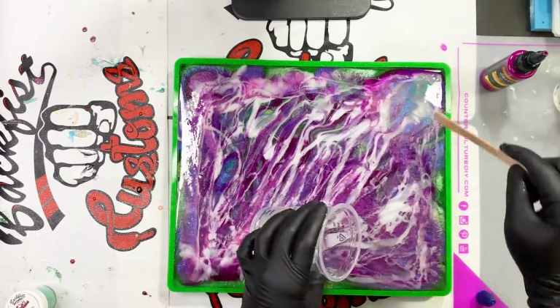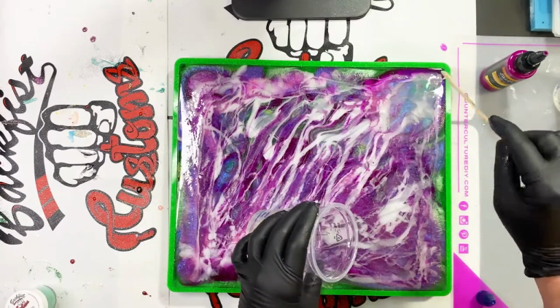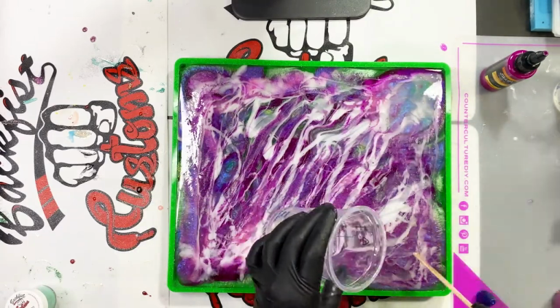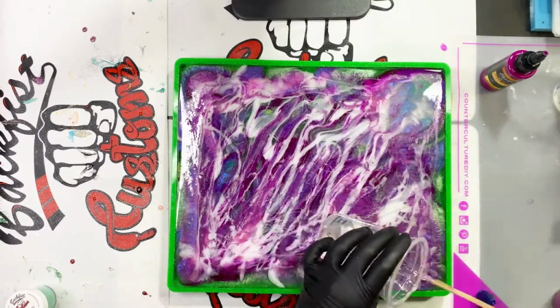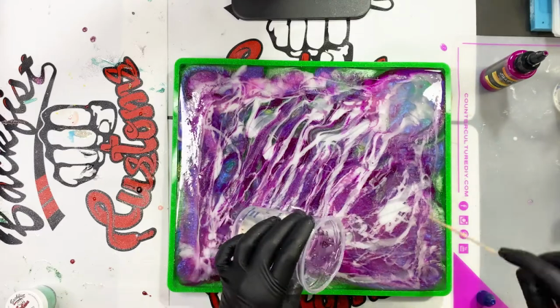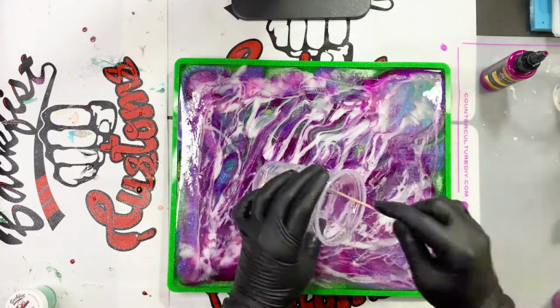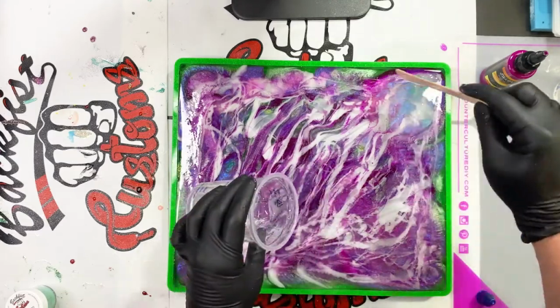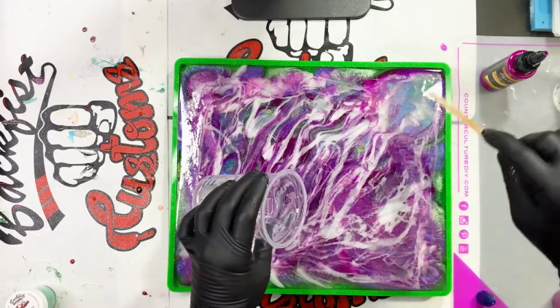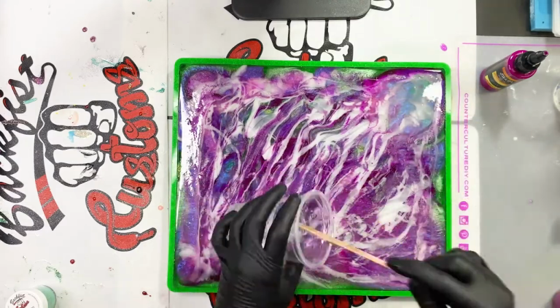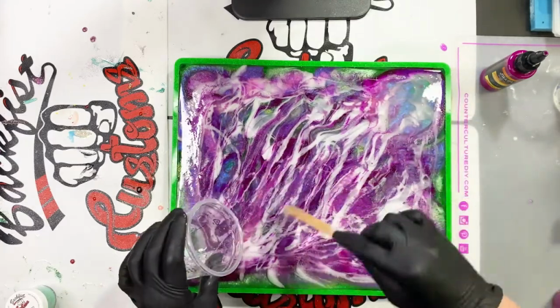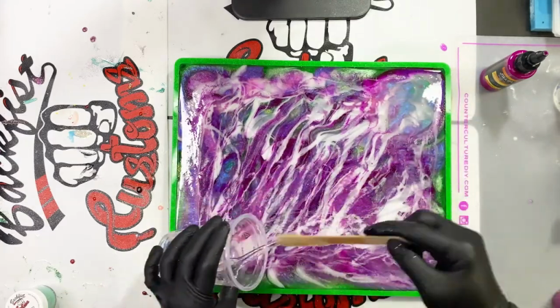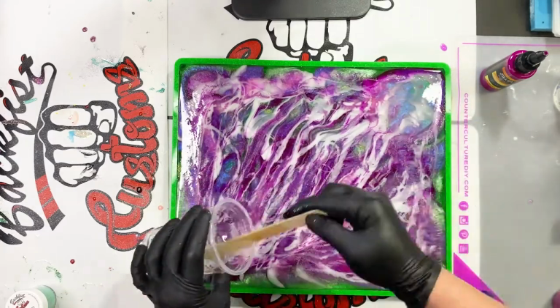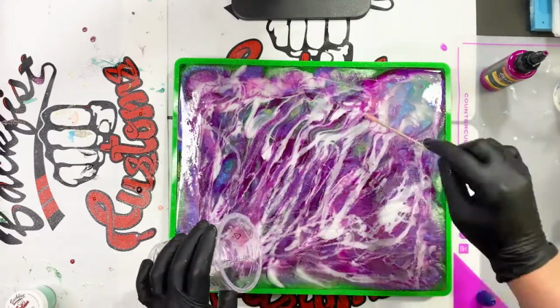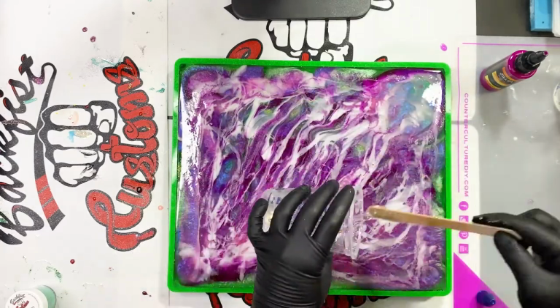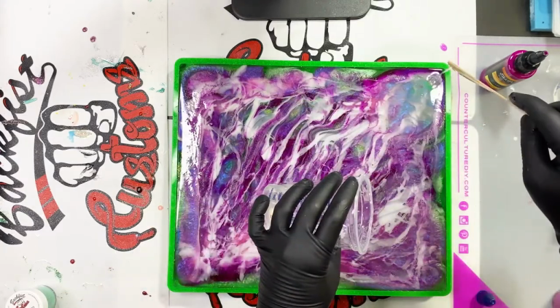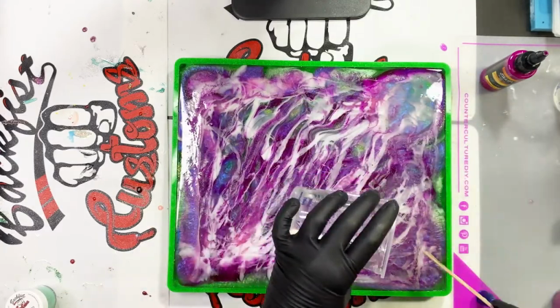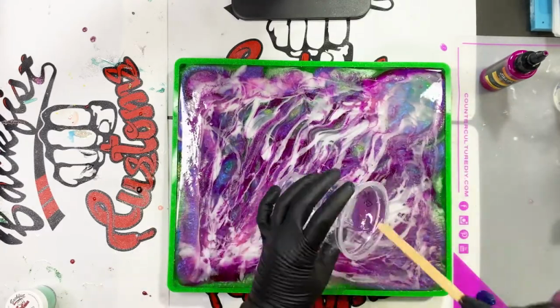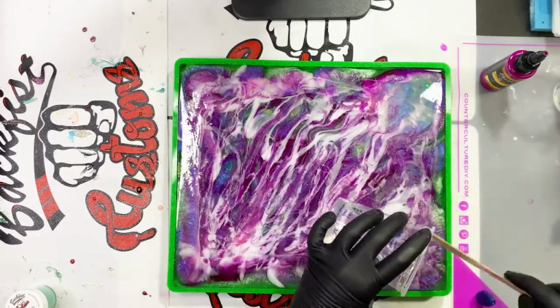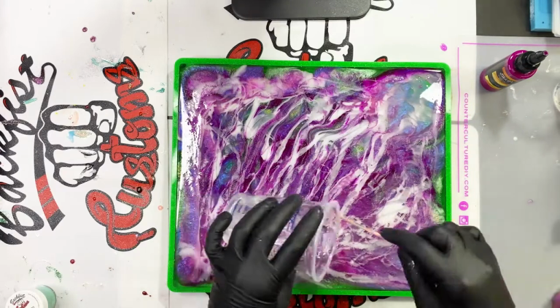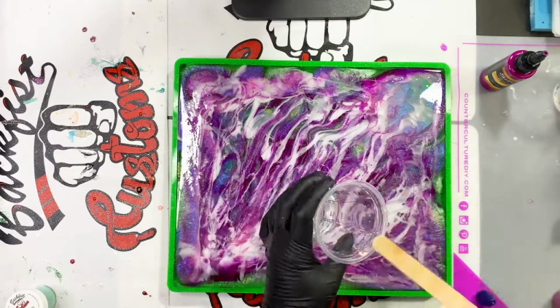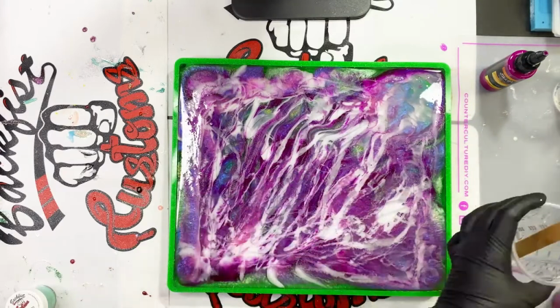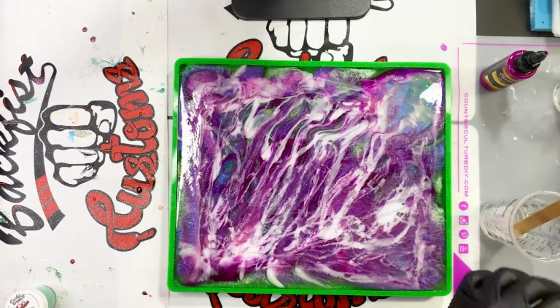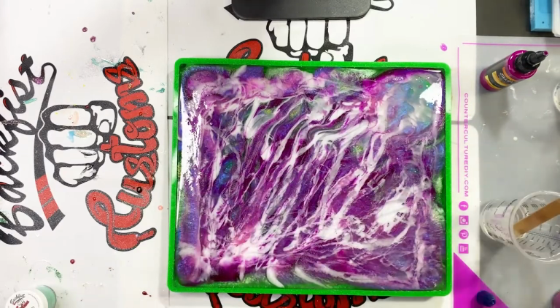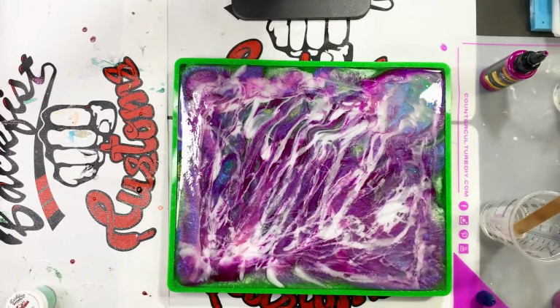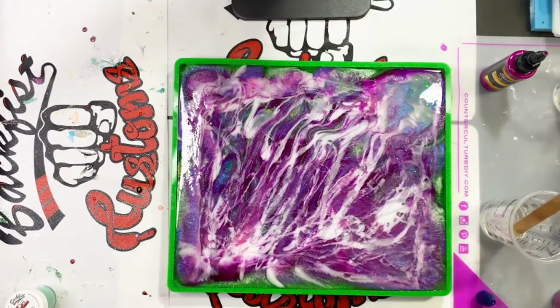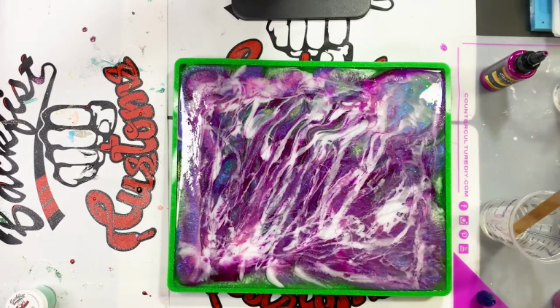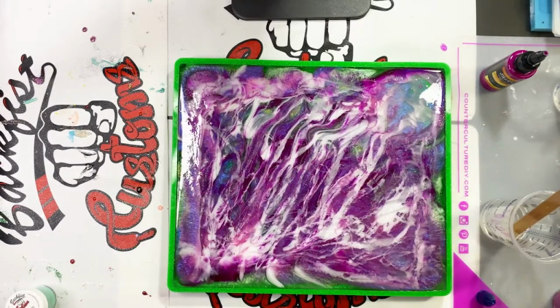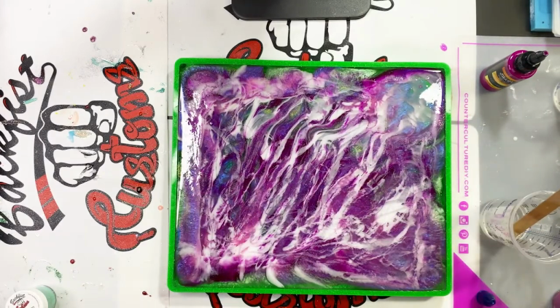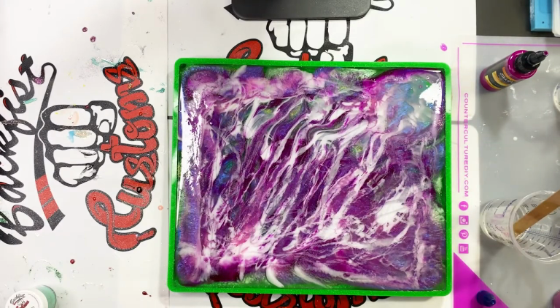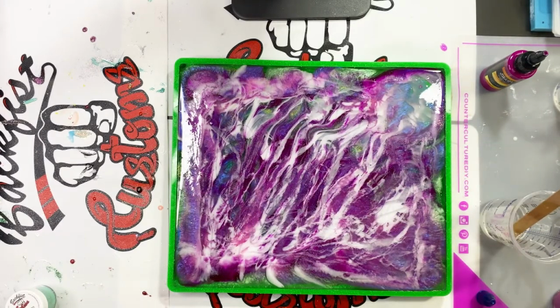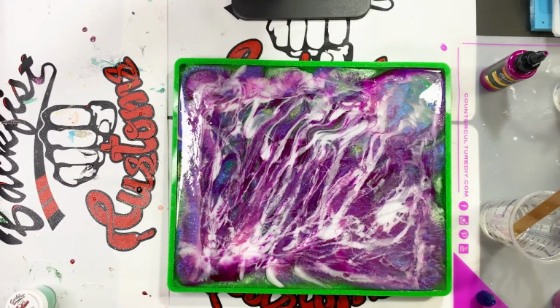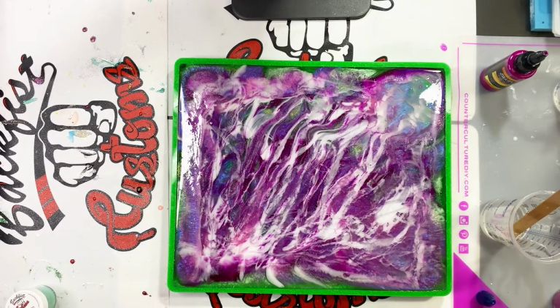Now I'm just putting the rest of my clear right on top — I decided I didn't need any more of the colors. I just fill in the rest with some clear to give it a little bit more depth and room for those colors to kind of work around and play with themselves.